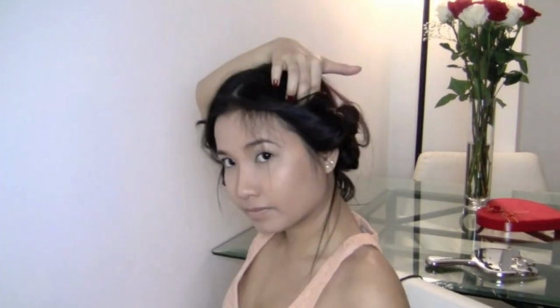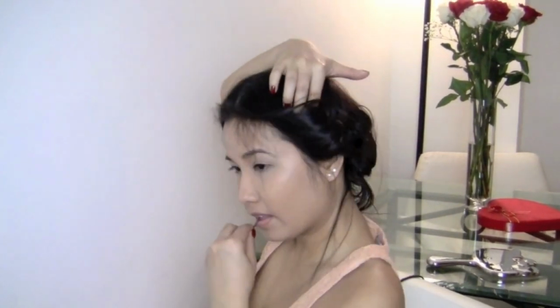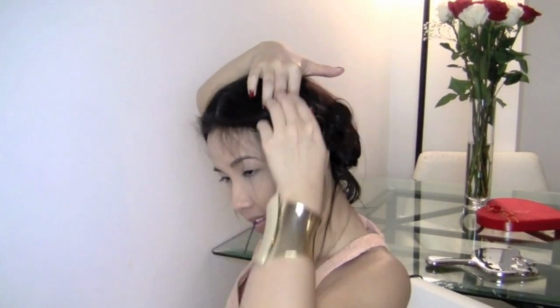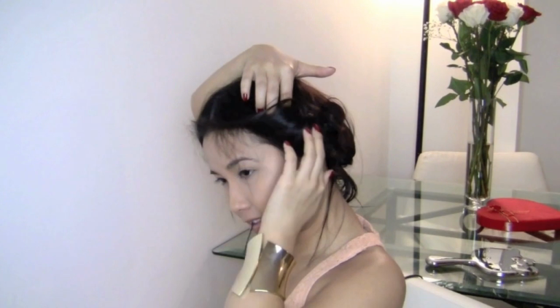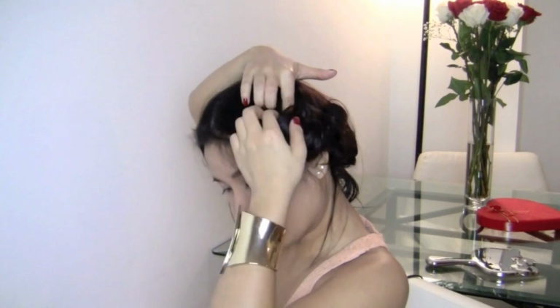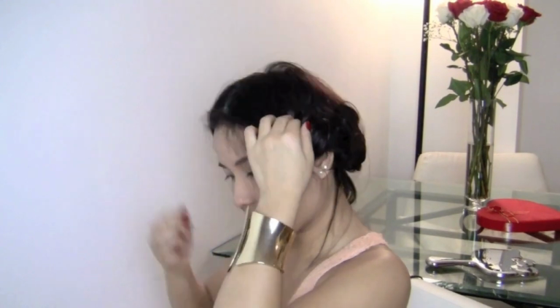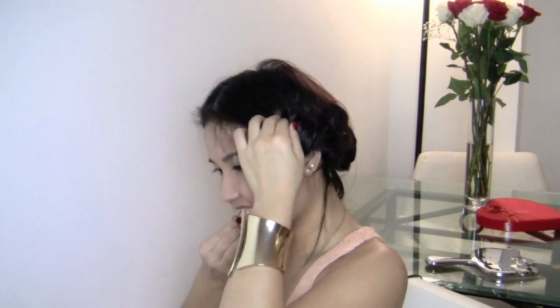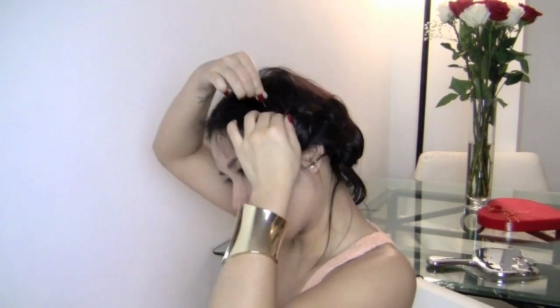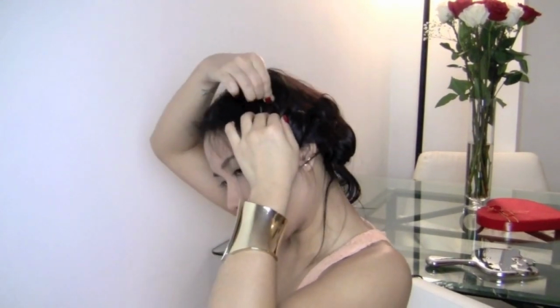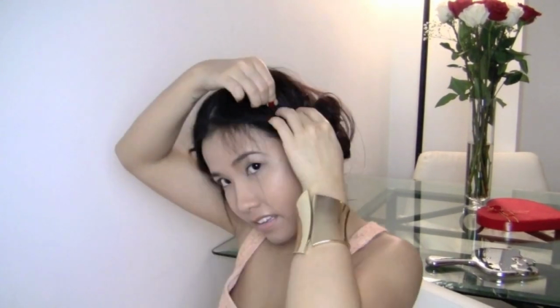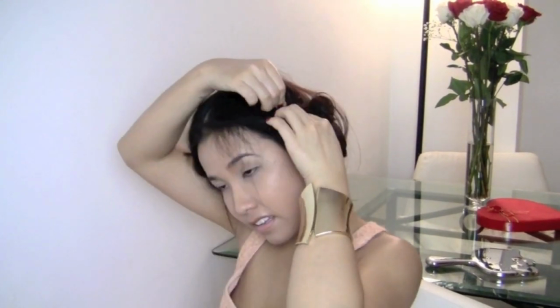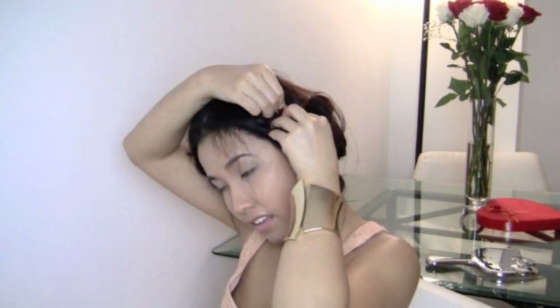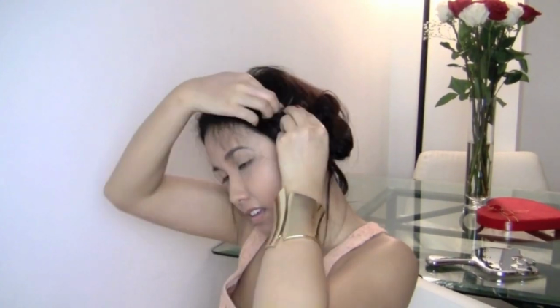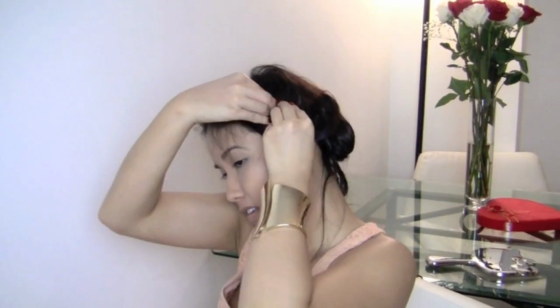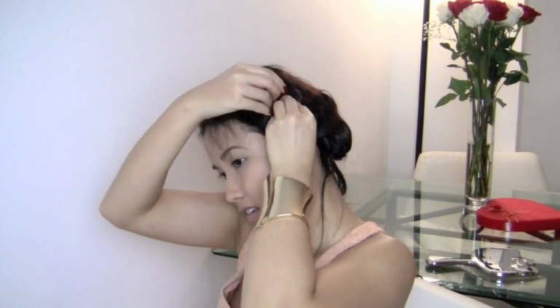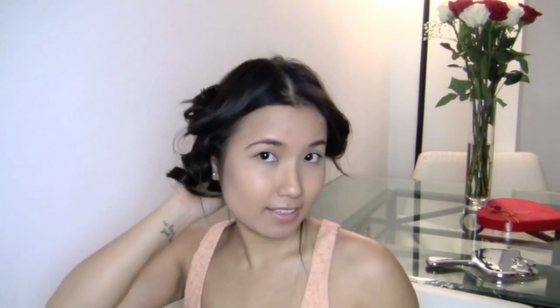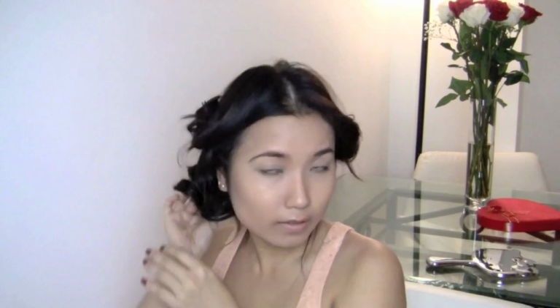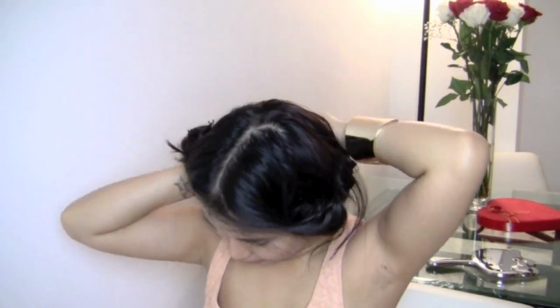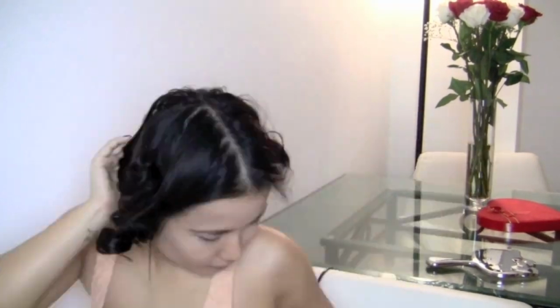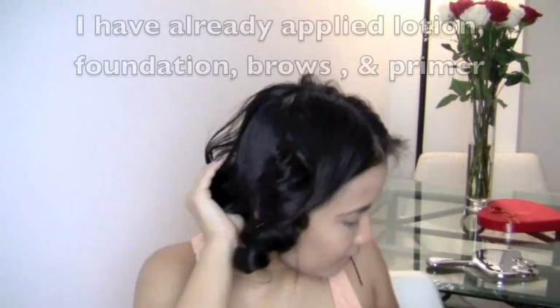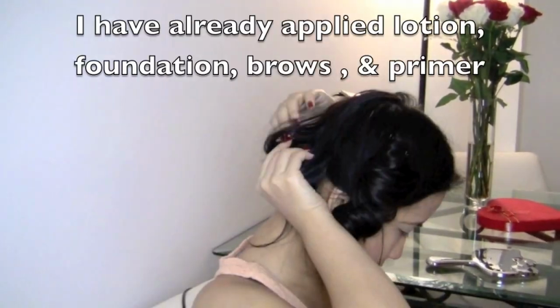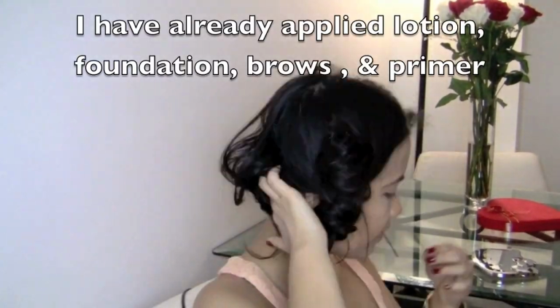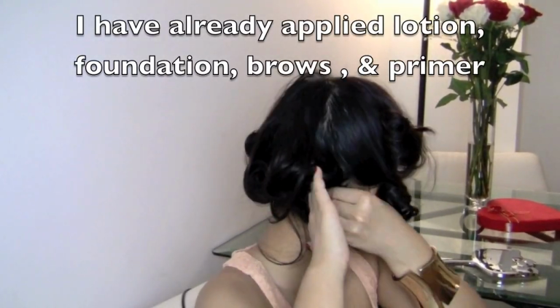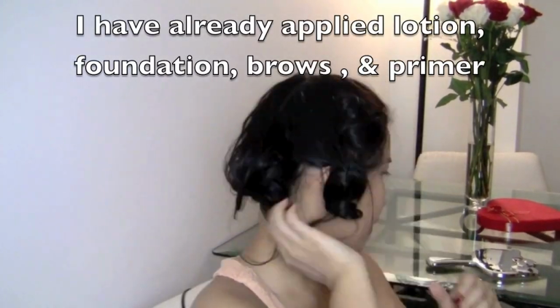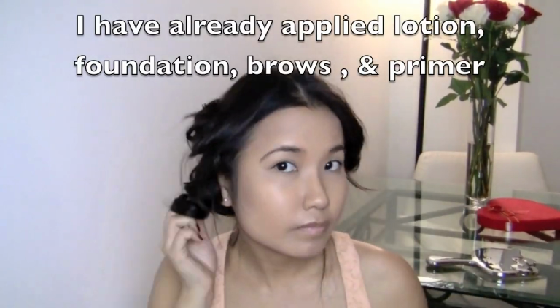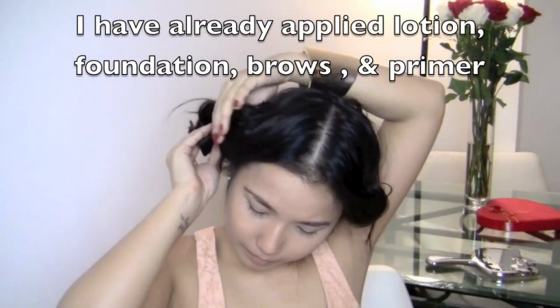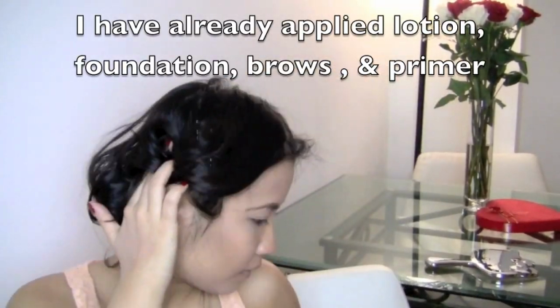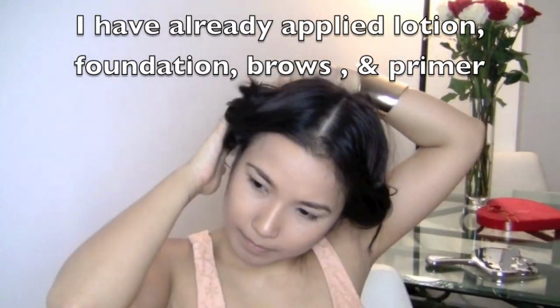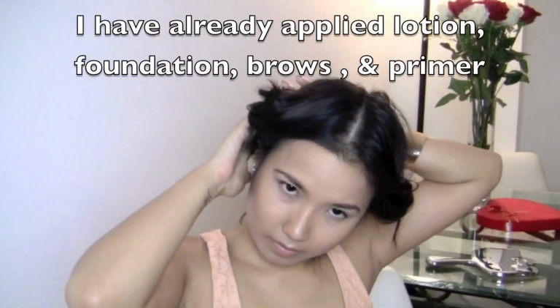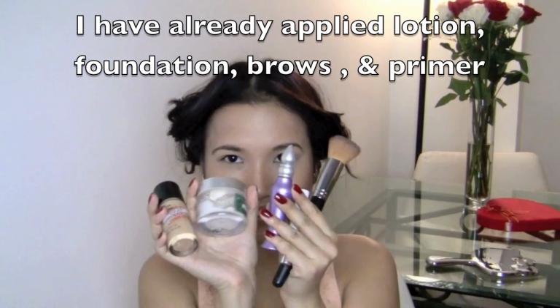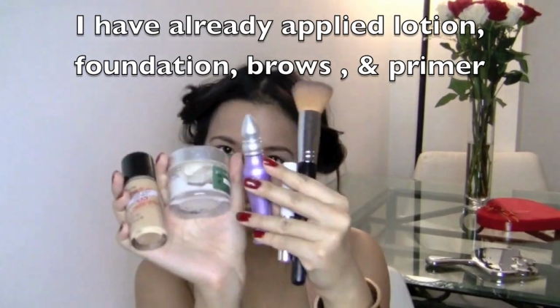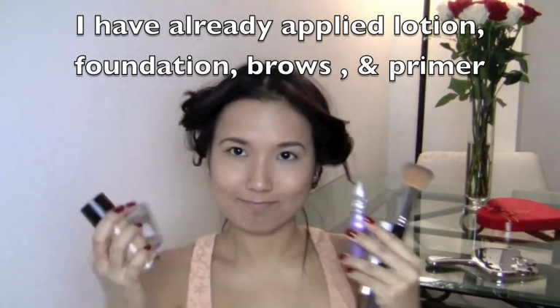Now, when you're complete with your entire head, we're going to move on to the makeup. I've actually put a couple things on my face like foundation and primers, and I will list all of that in the bottom bar.